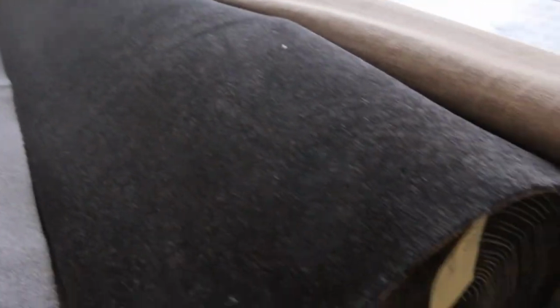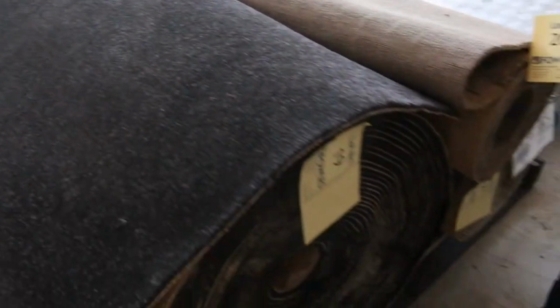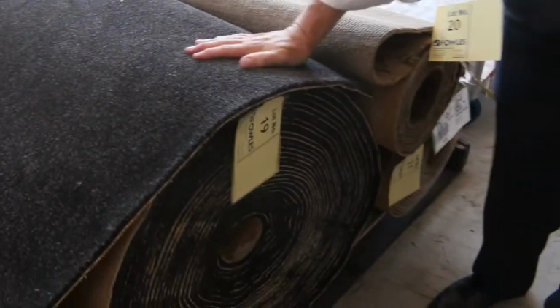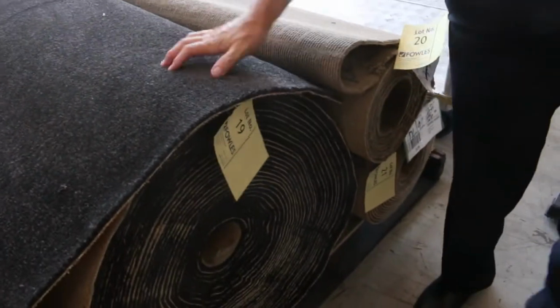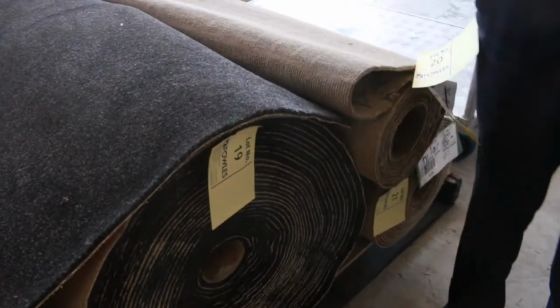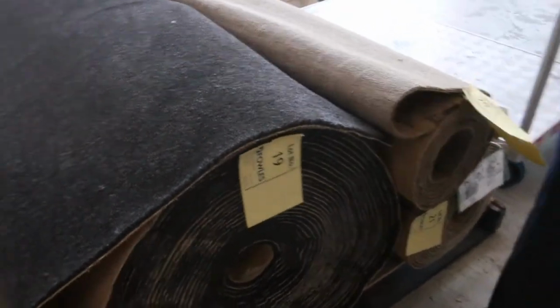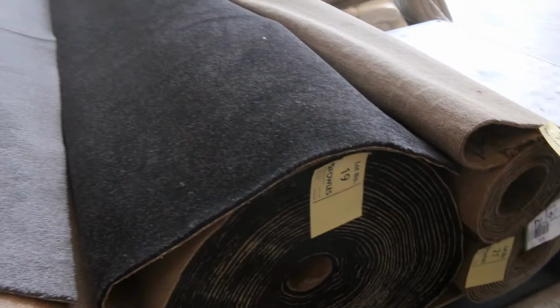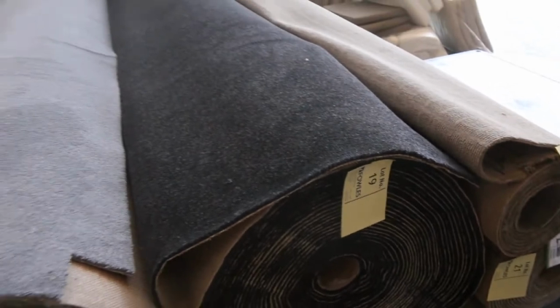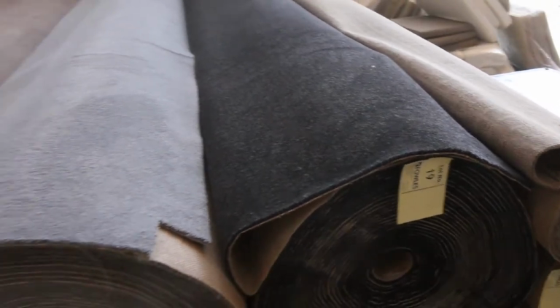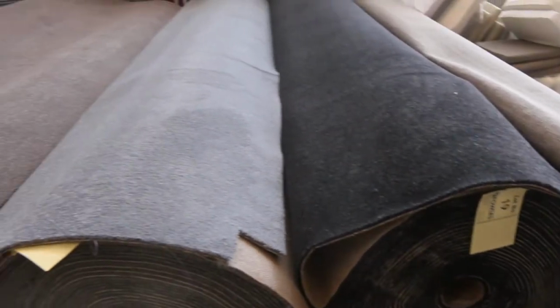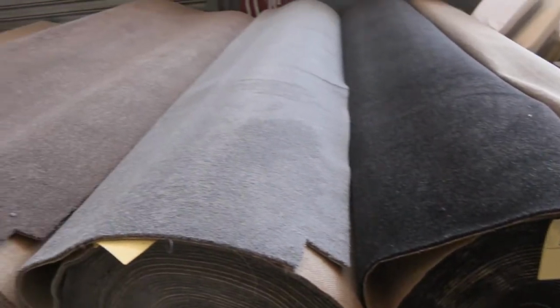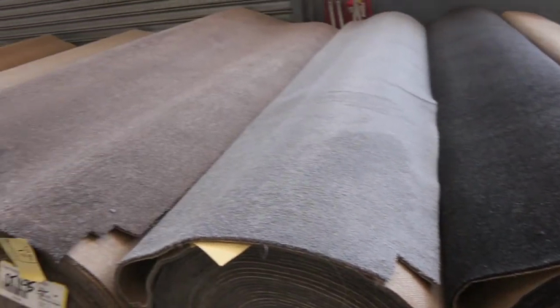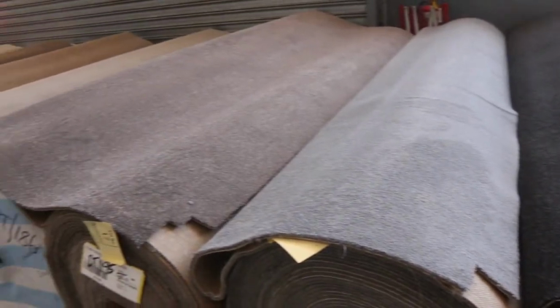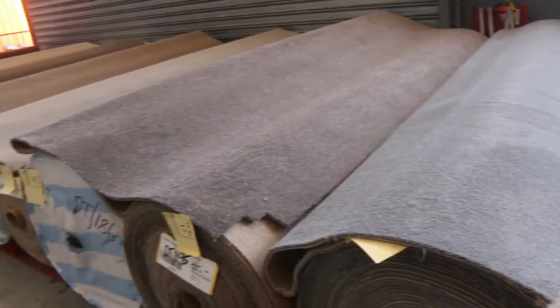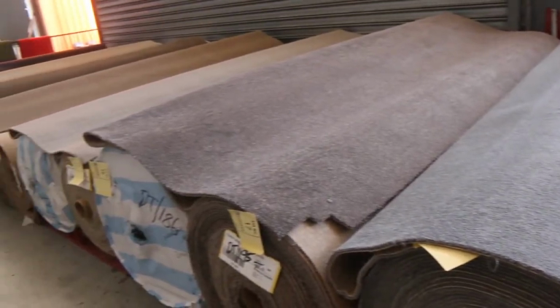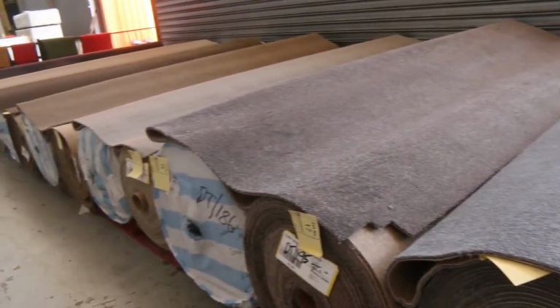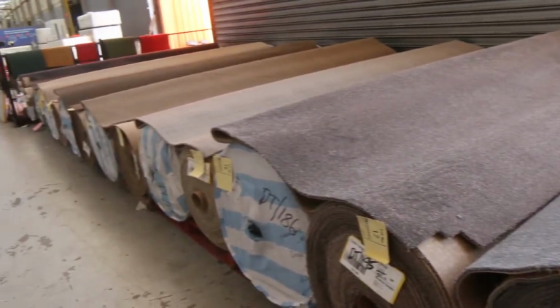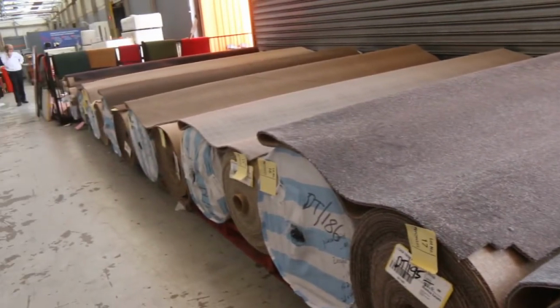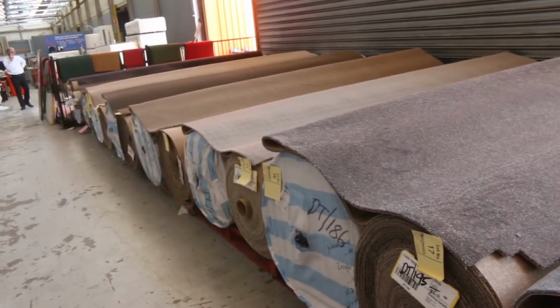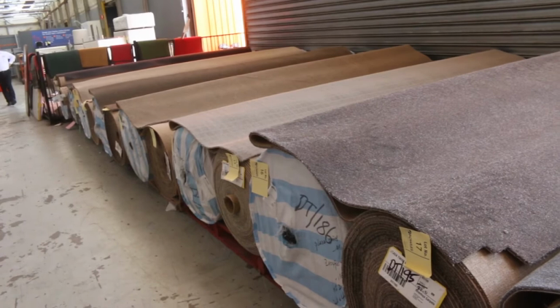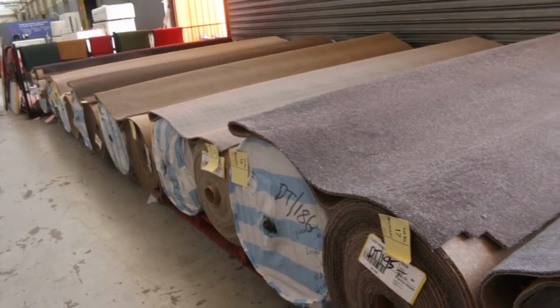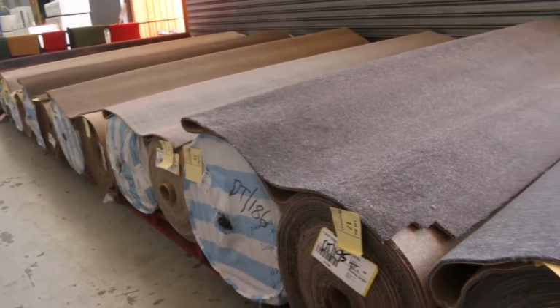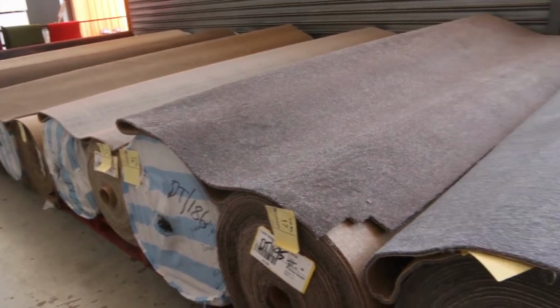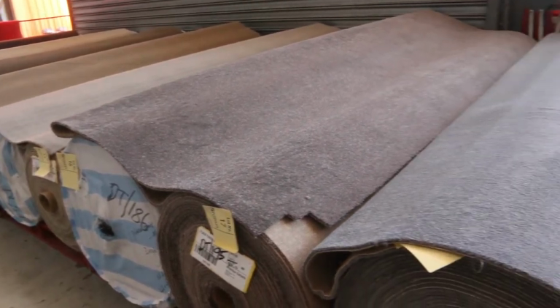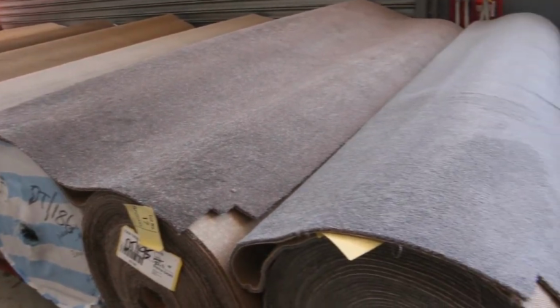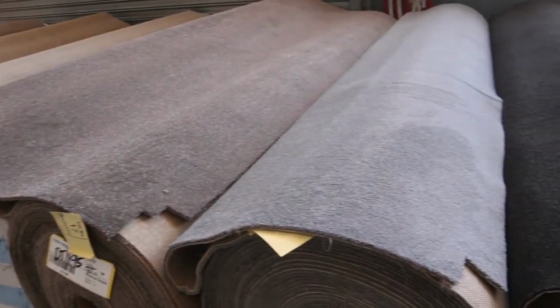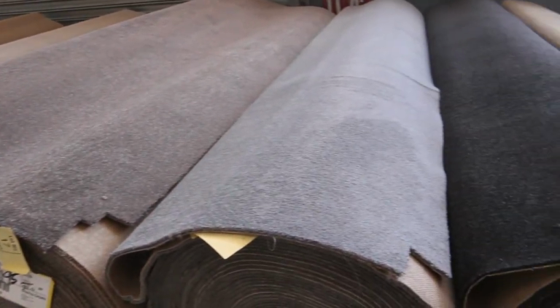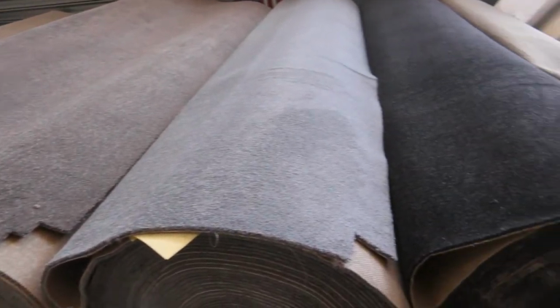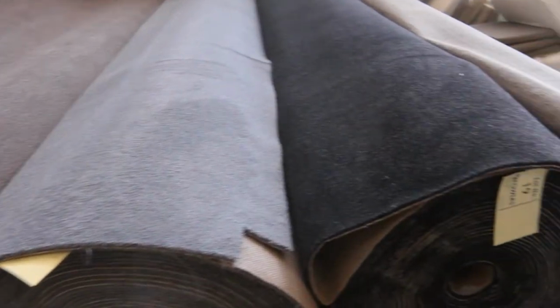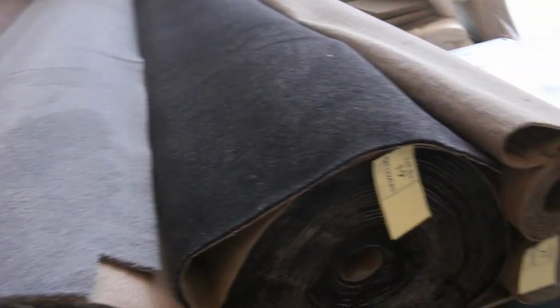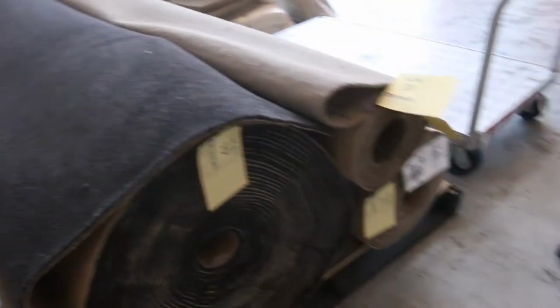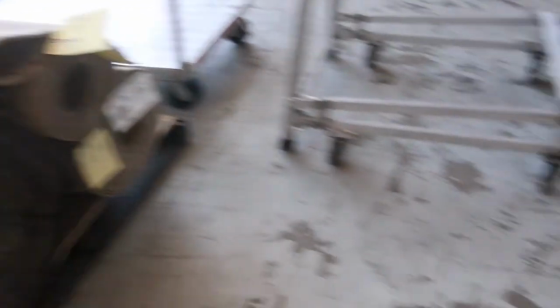I expect most of these rolls will sell for between $30 and $40 a broadloom metre — that's 3.66 metres wide. That's under half price, so awesome buying if you want some nice big half-lot sizes of that cut pile.